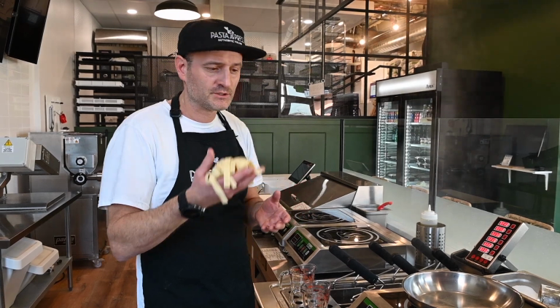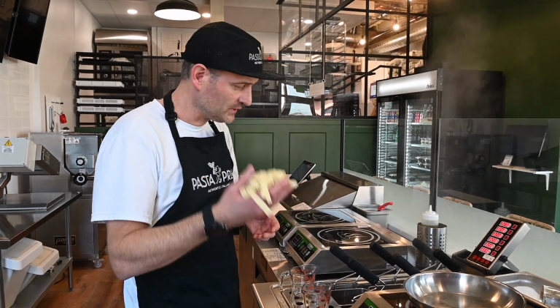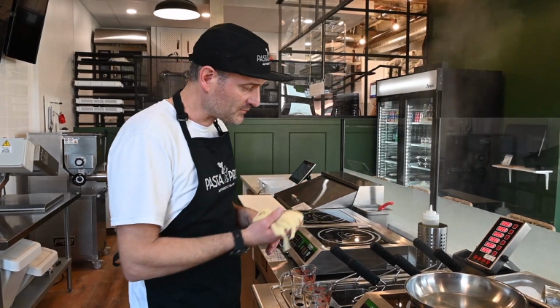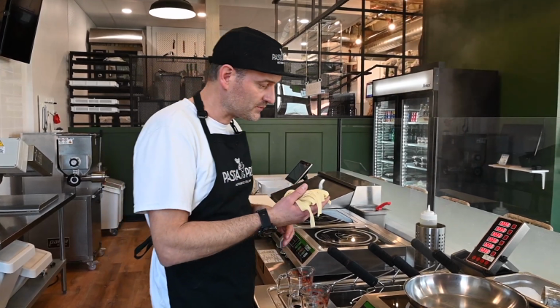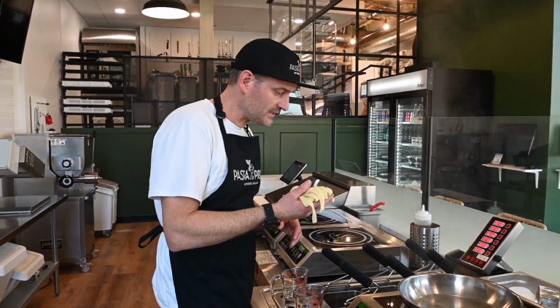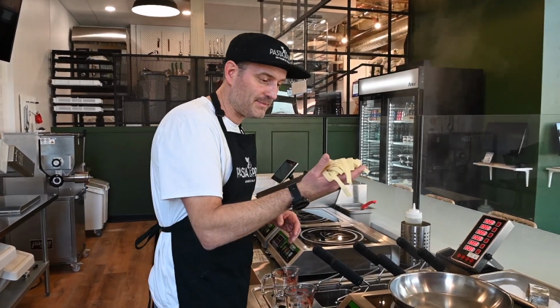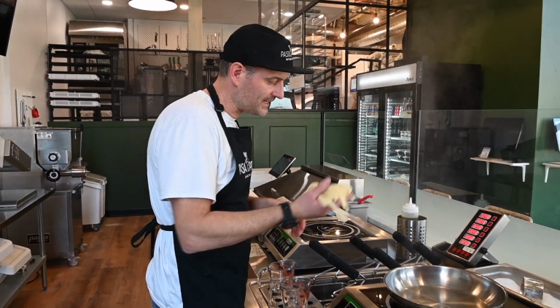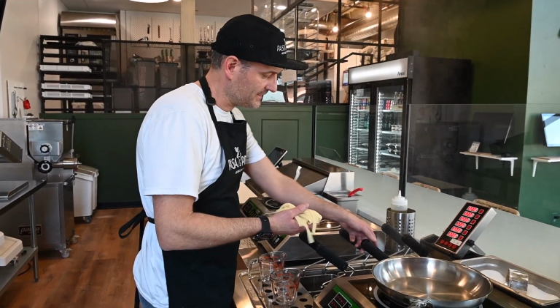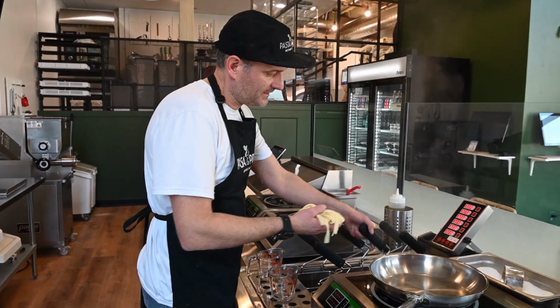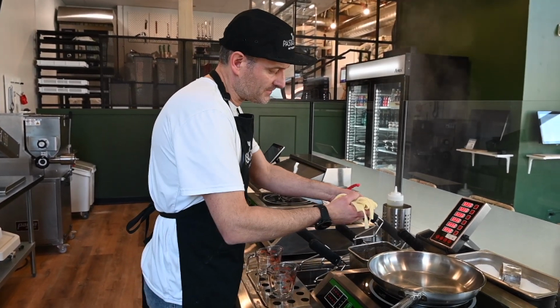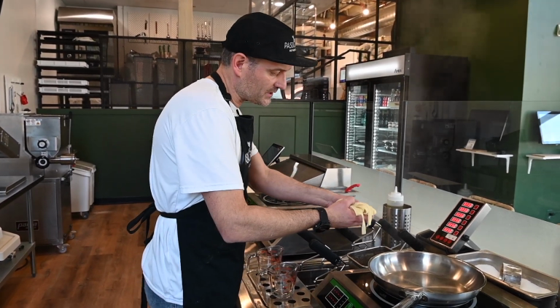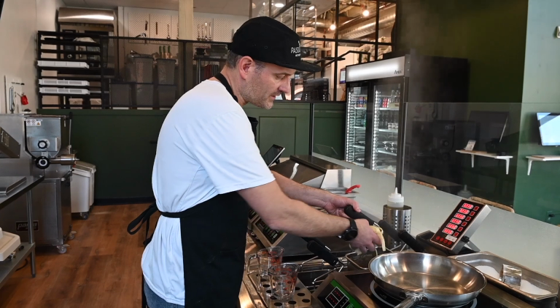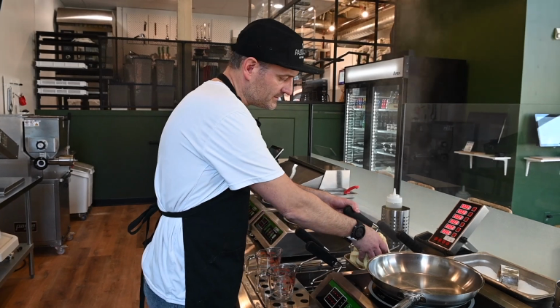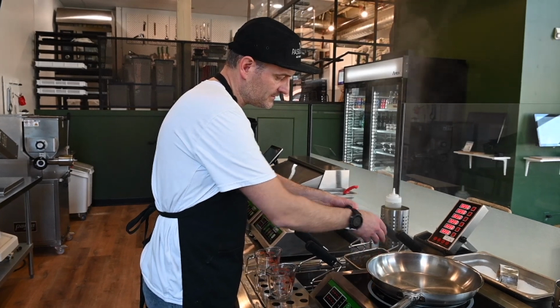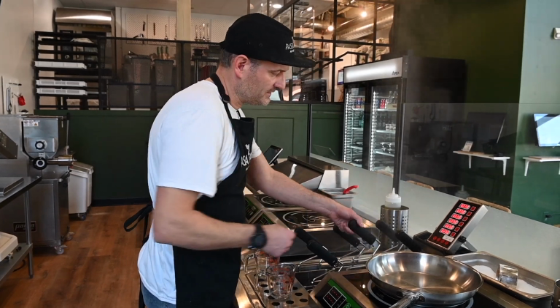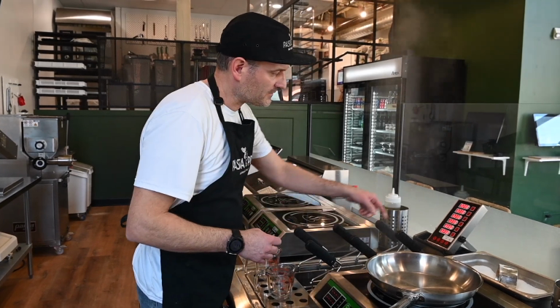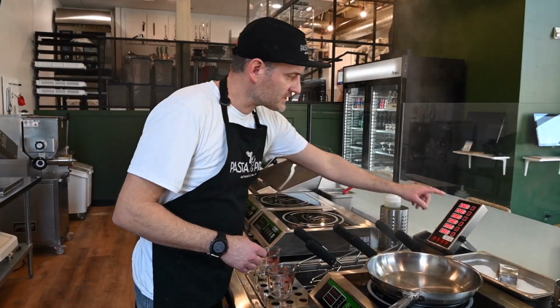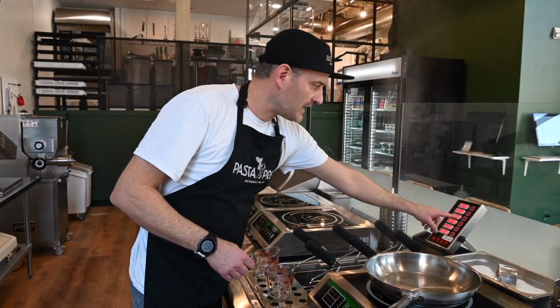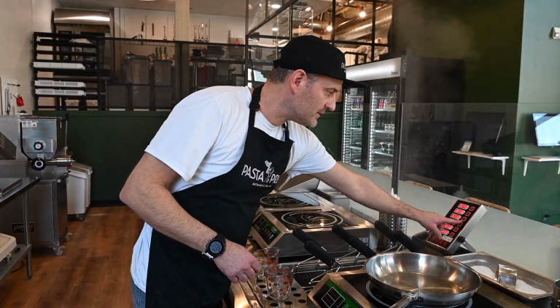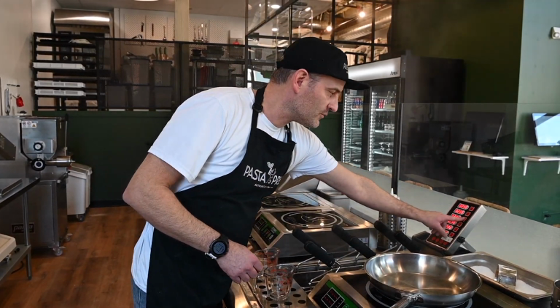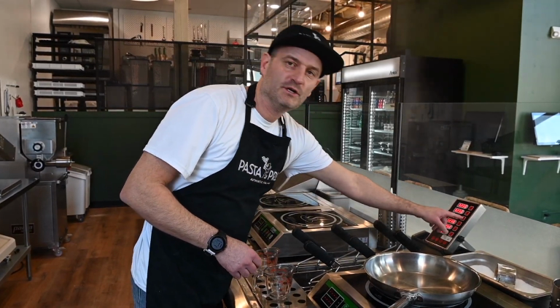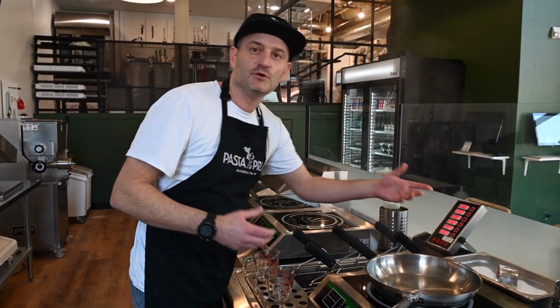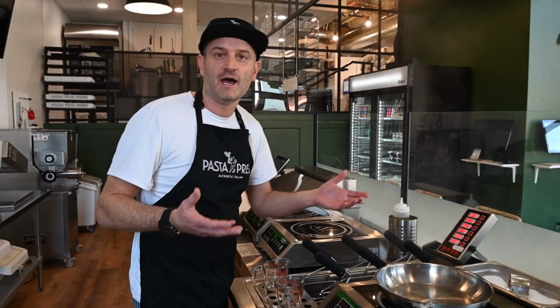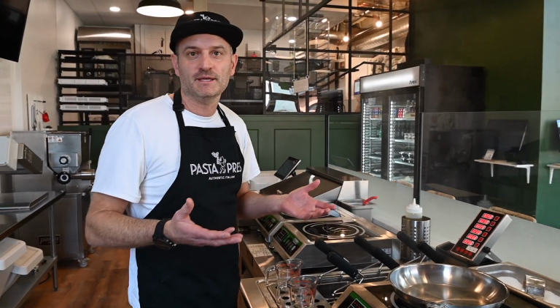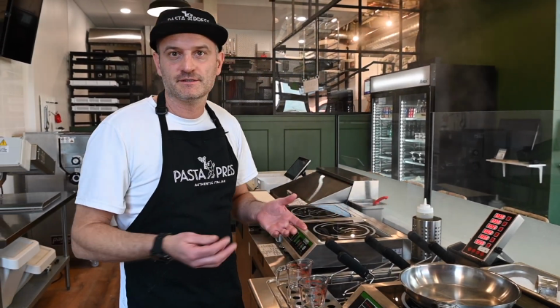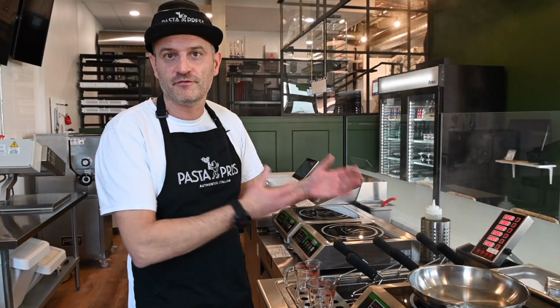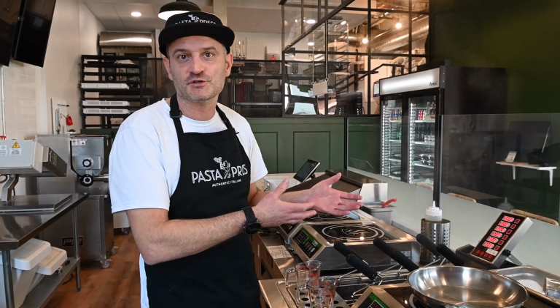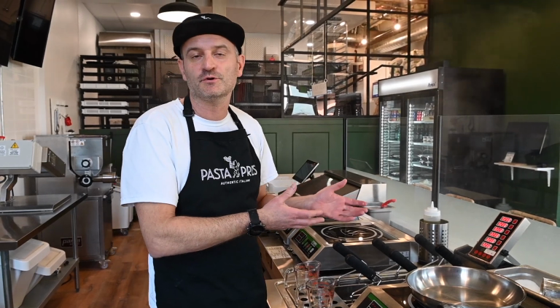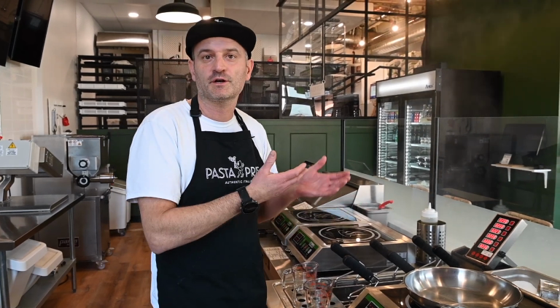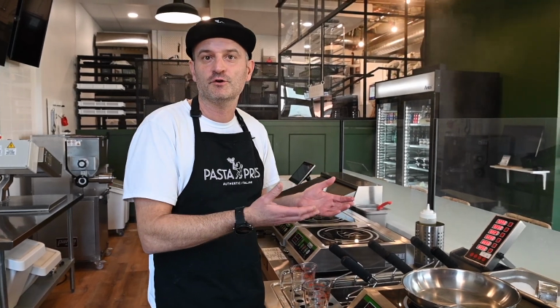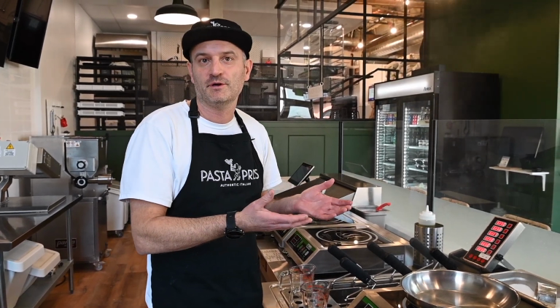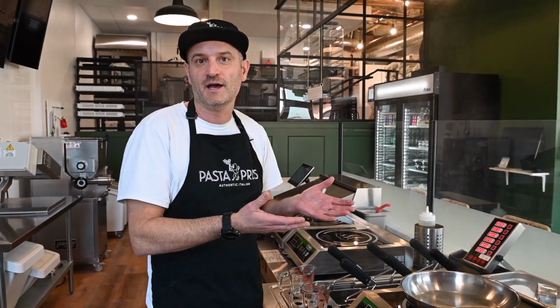So I'm going to put the tagliatelle in the boiling water. I'm going to start a timer for two and a half minutes. These are fresh noodles, so they're going to cook pretty fast.